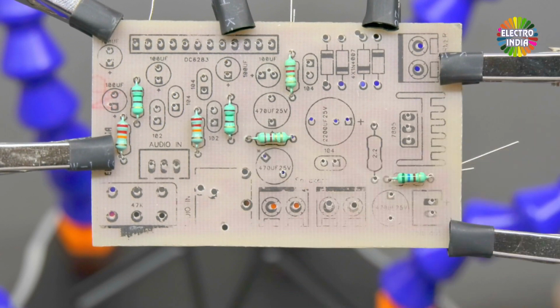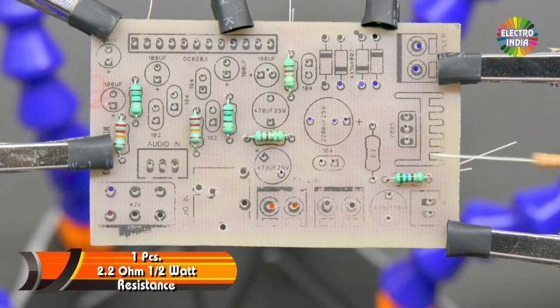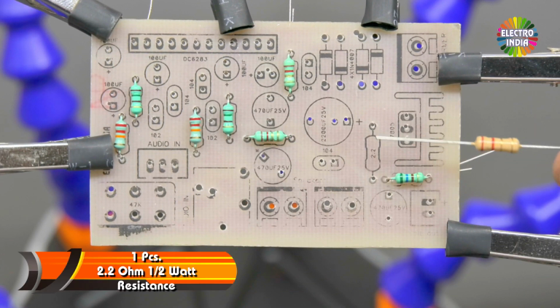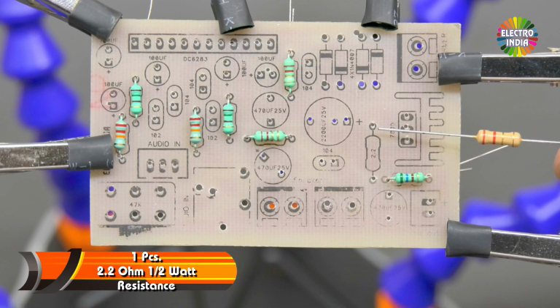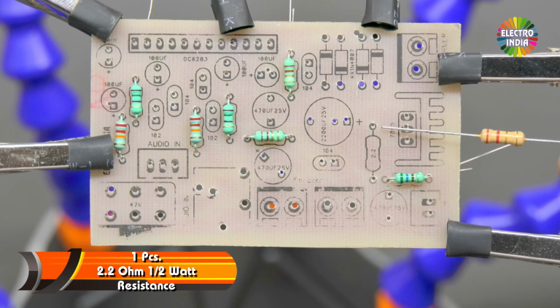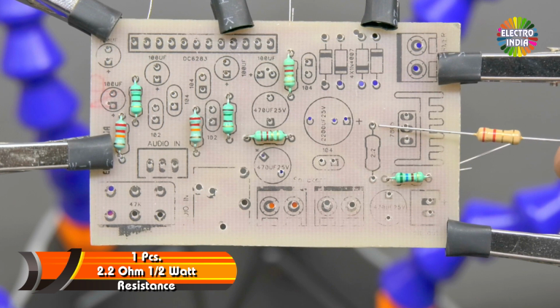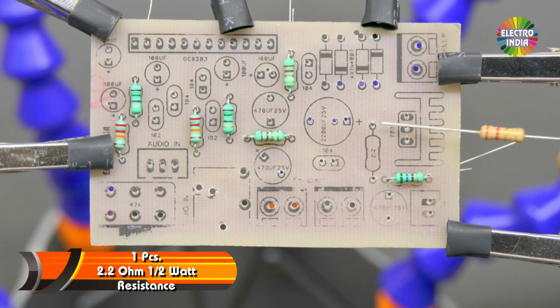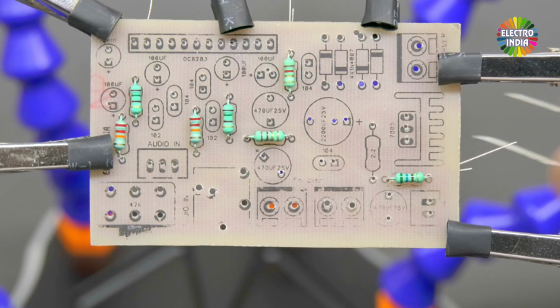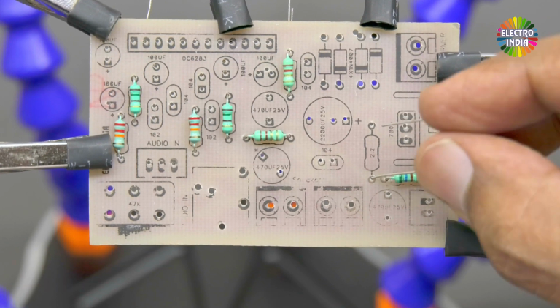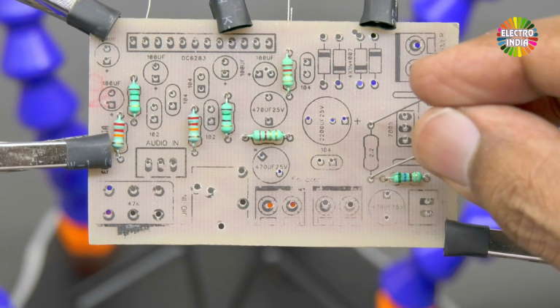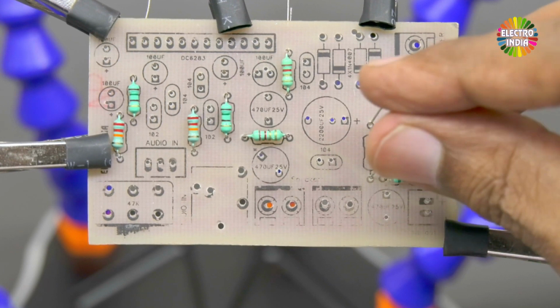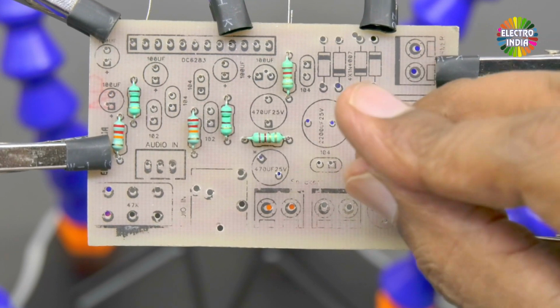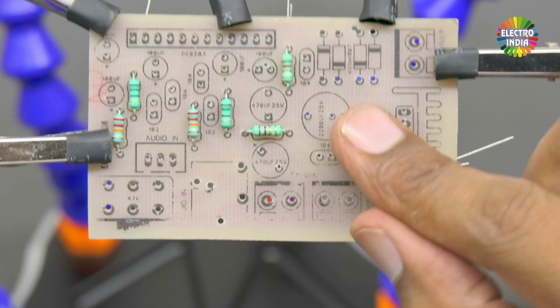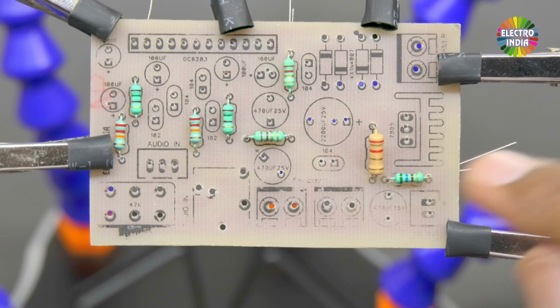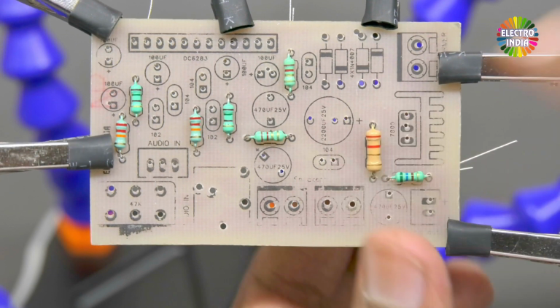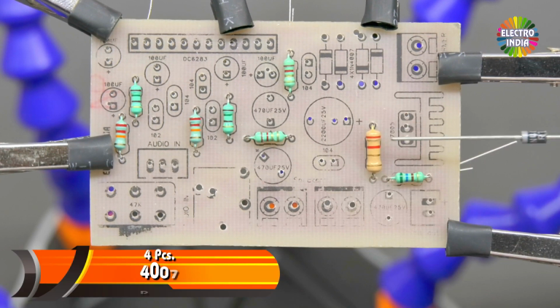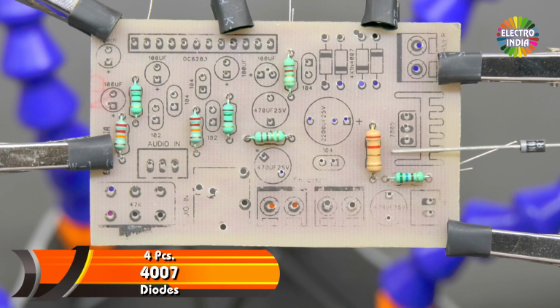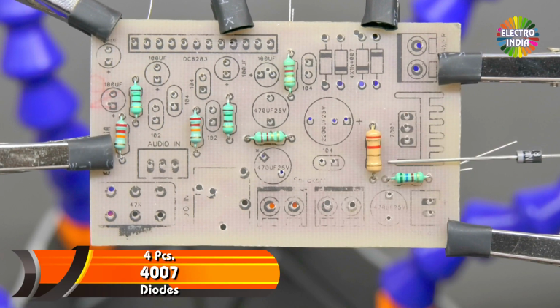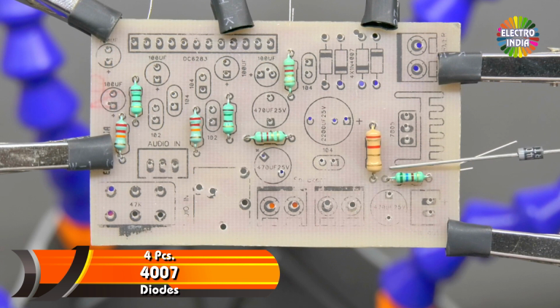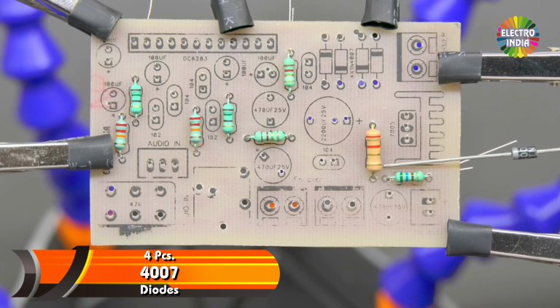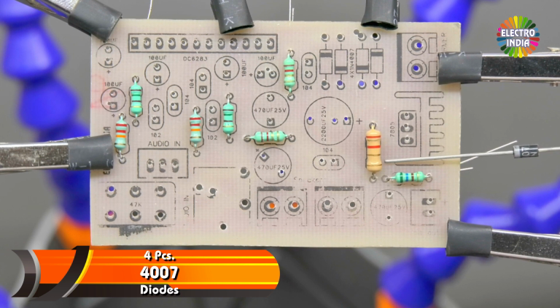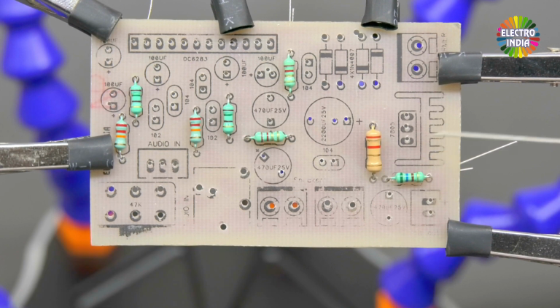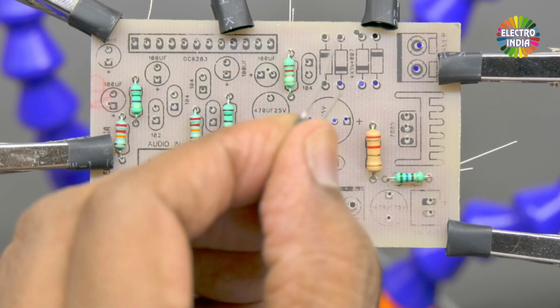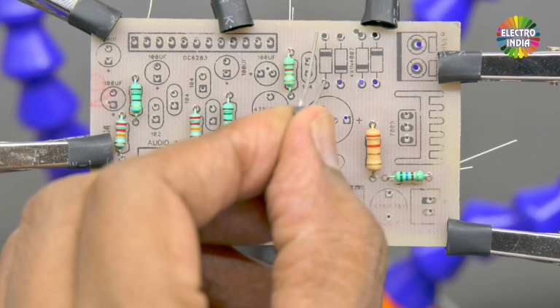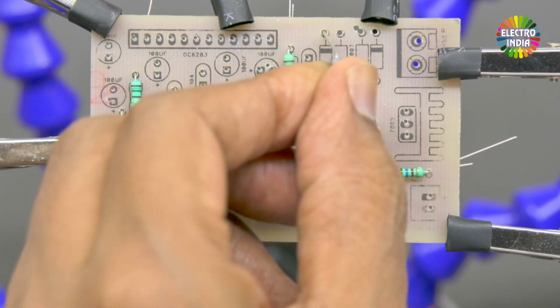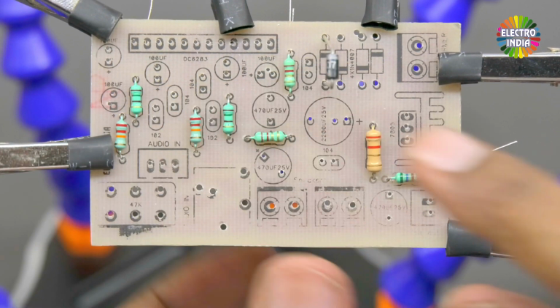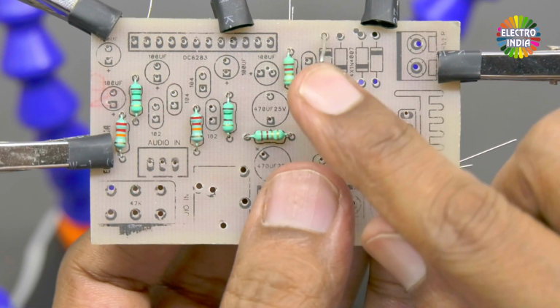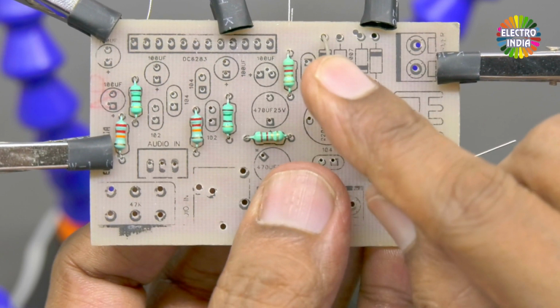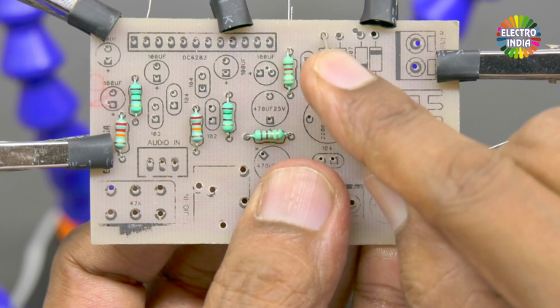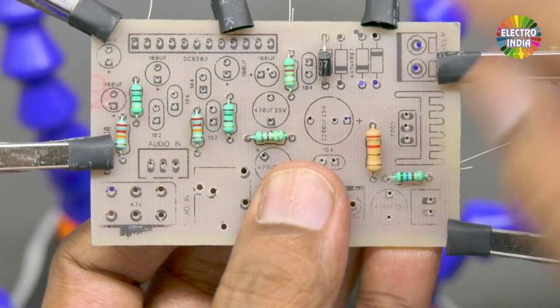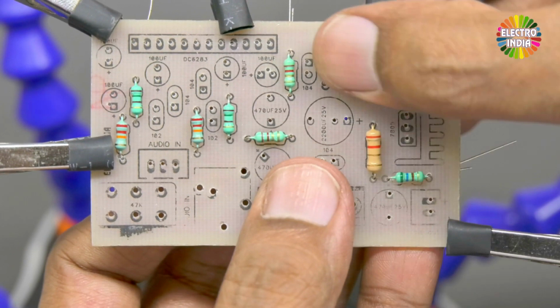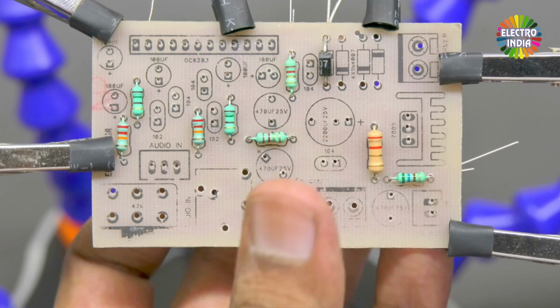Then 1 resistor of 2.2 ohm. Then 4 diodes — 1N4007. These have plus and minus polarity. Install them by checking the marking. The marked side should face the correct direction.